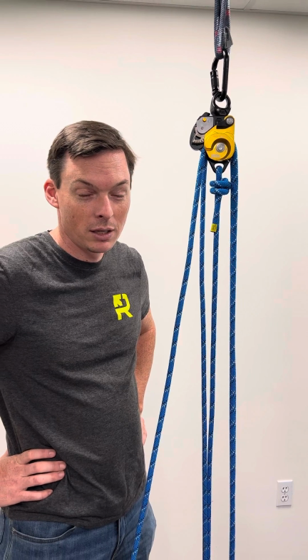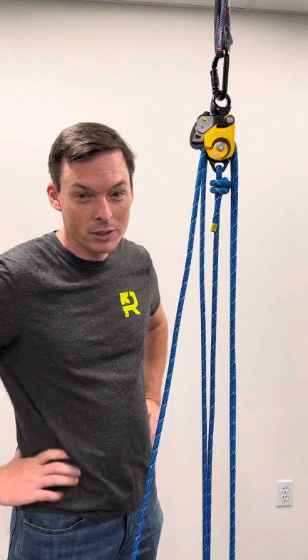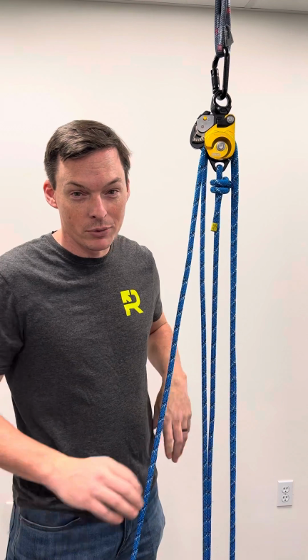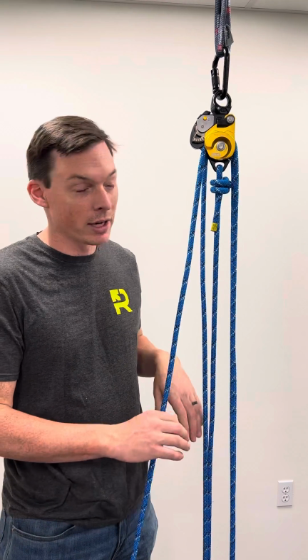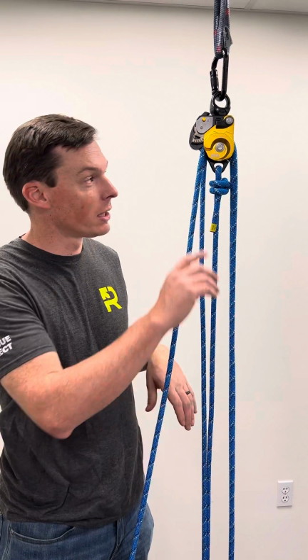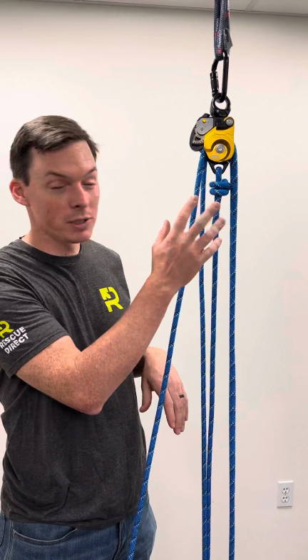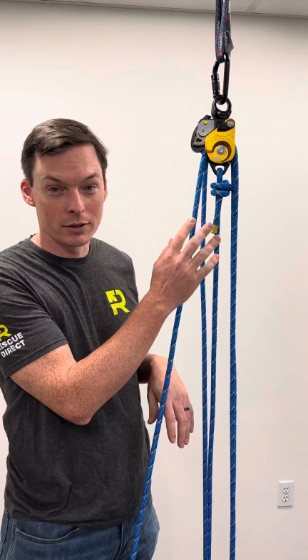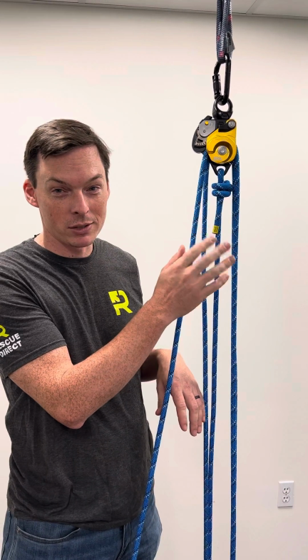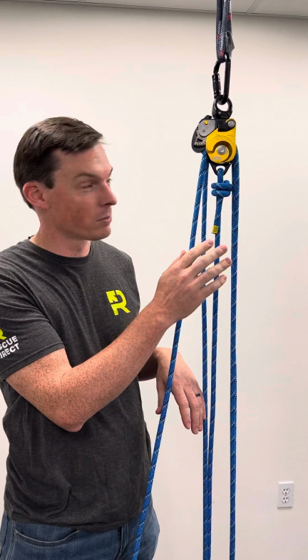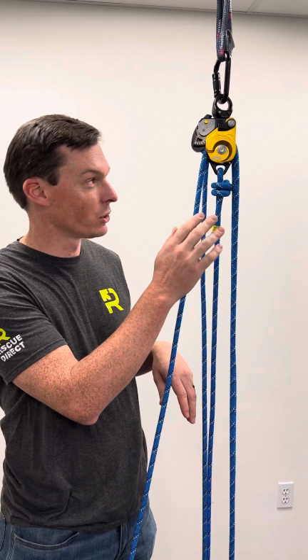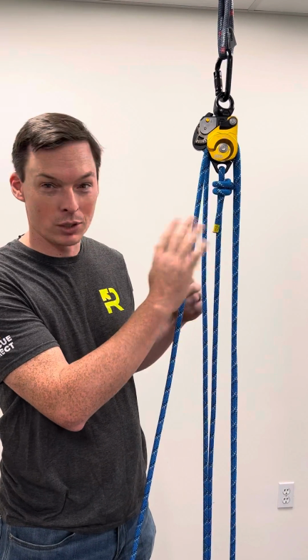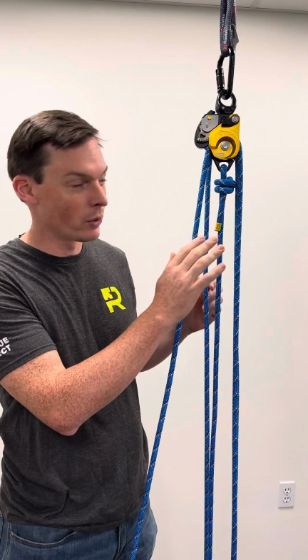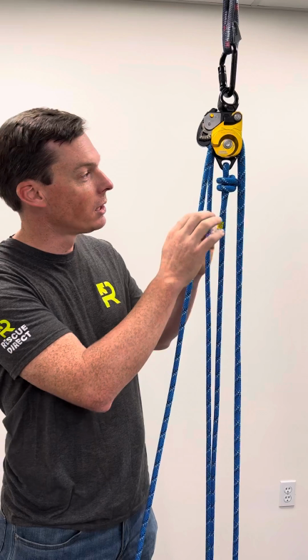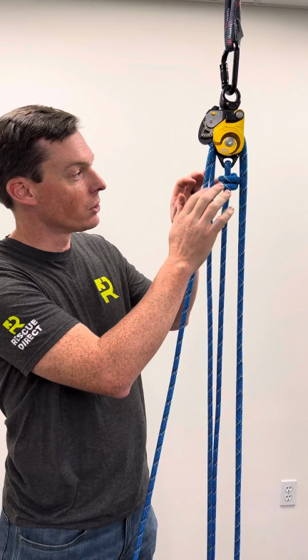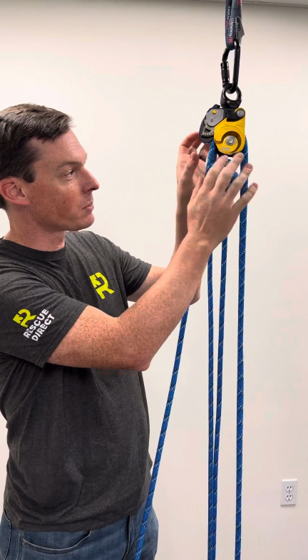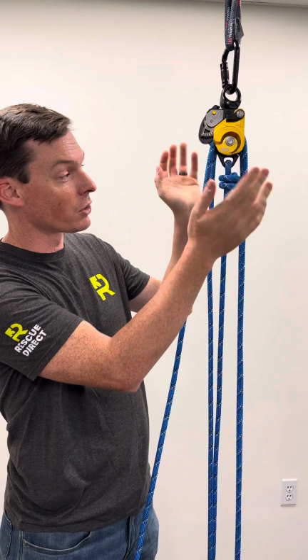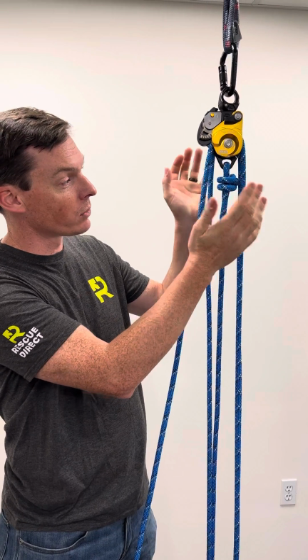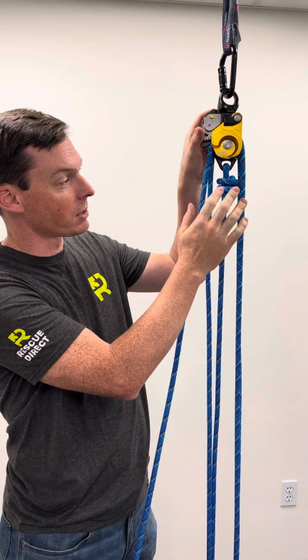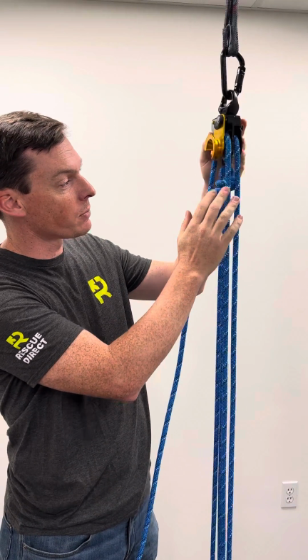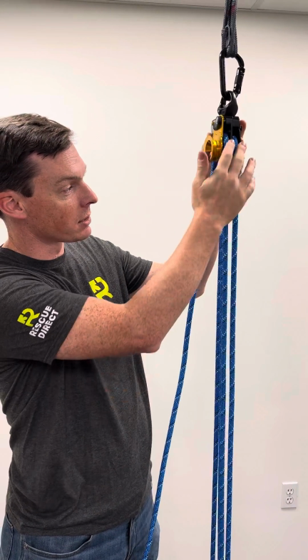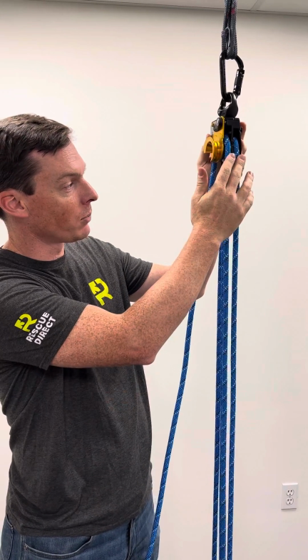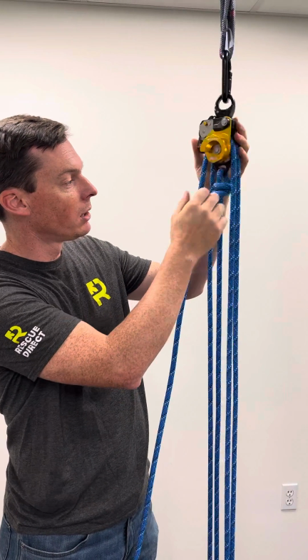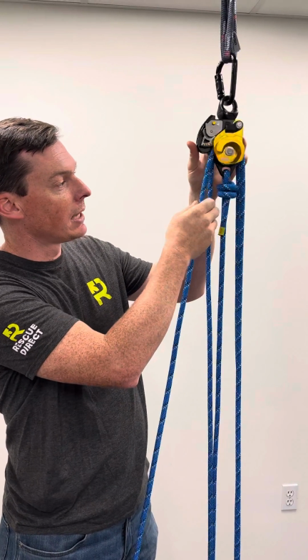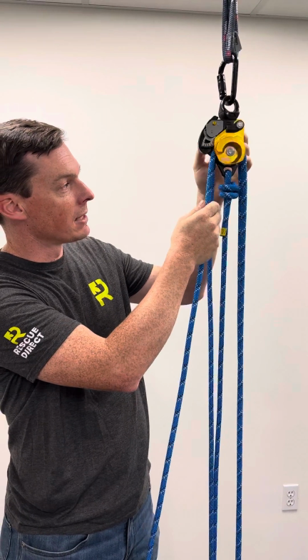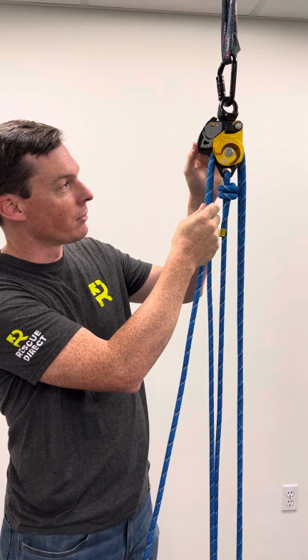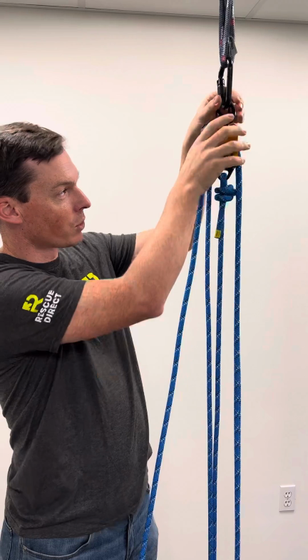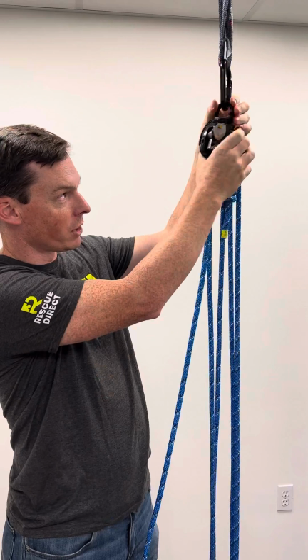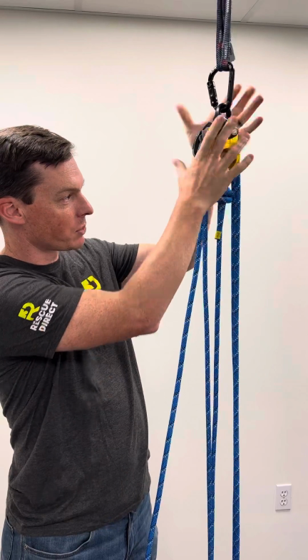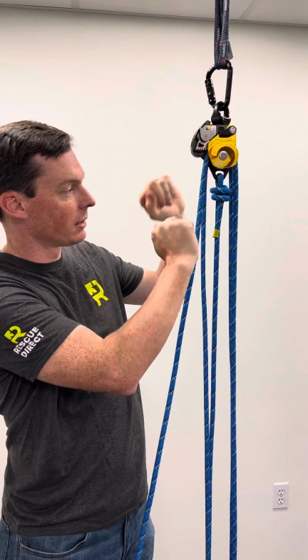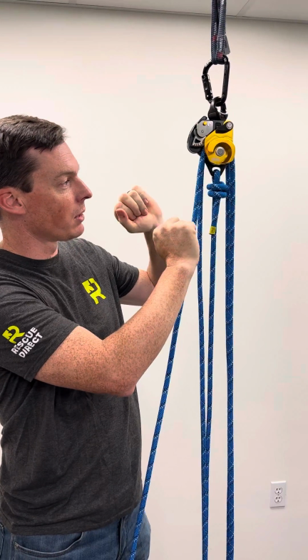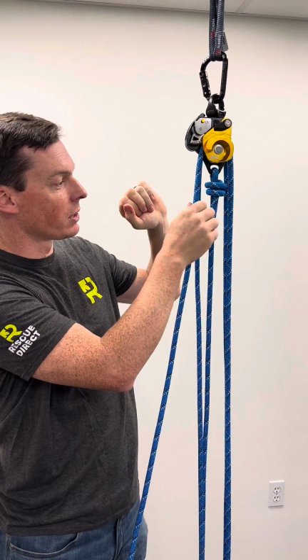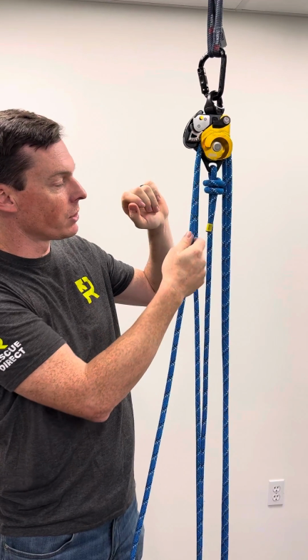Hey everyone, it's Matt with Rescue Direct and we've got a new piece of kit here from Petzl that's really cool. It's got a whole lot going on. It's called the Twin Release and at its base it's a double pulley, and they've also put a swivel on top so you keep the lines running nice and free.